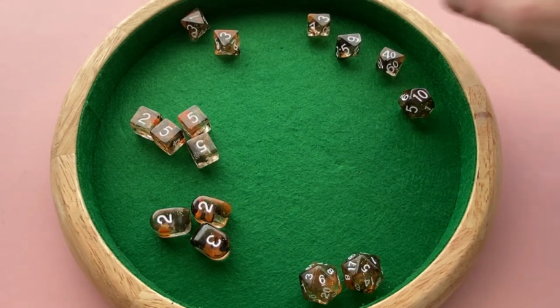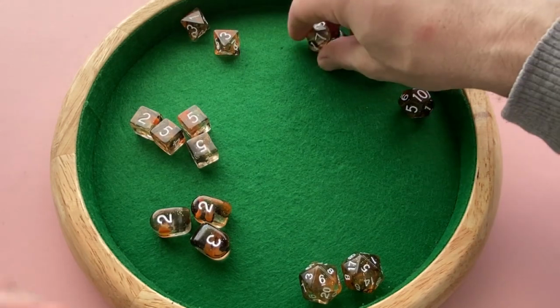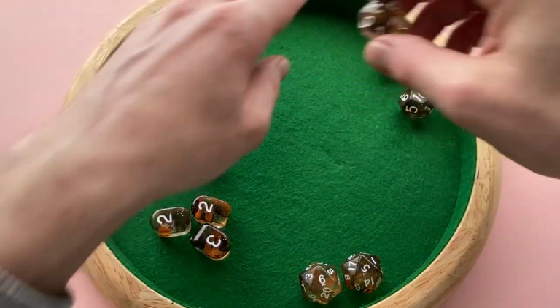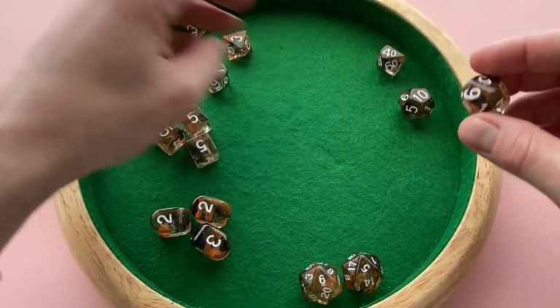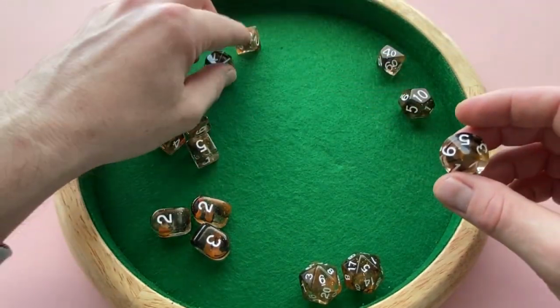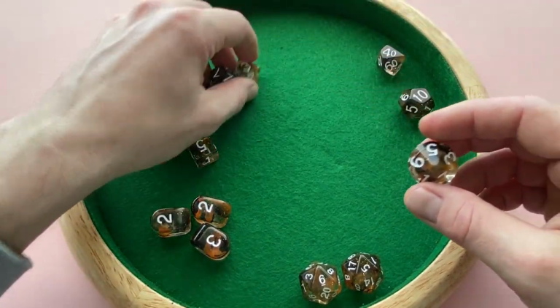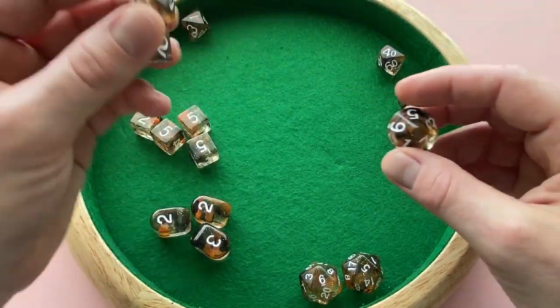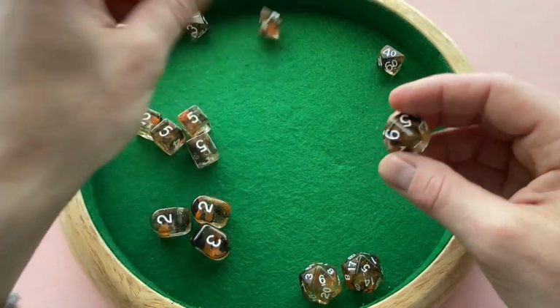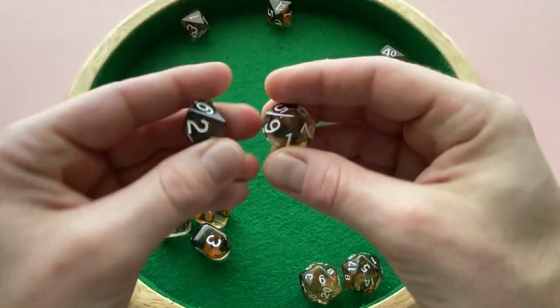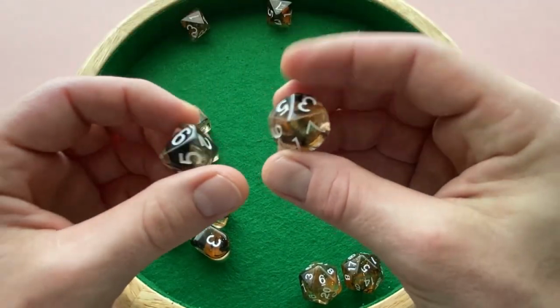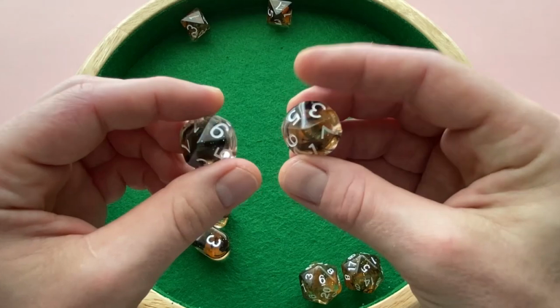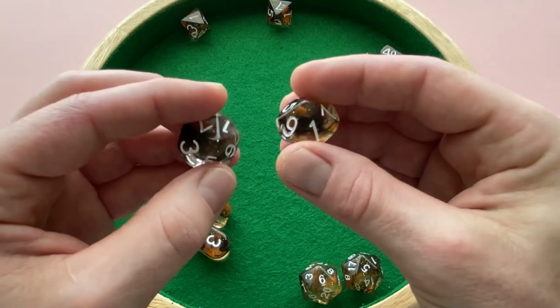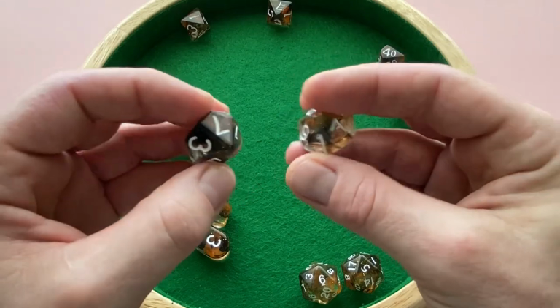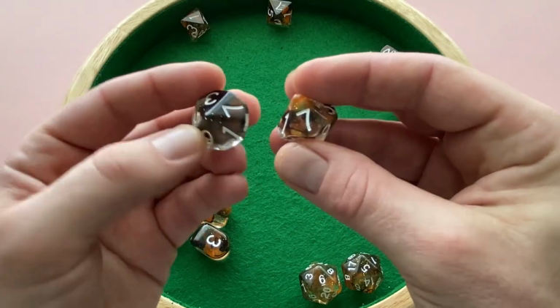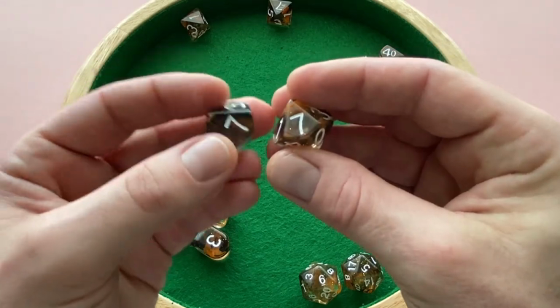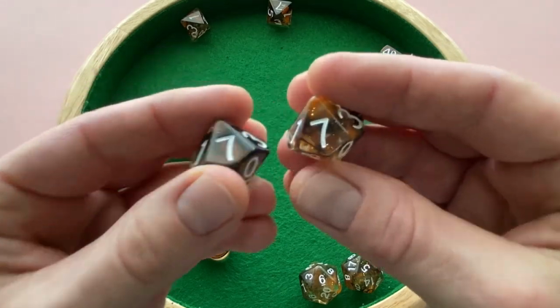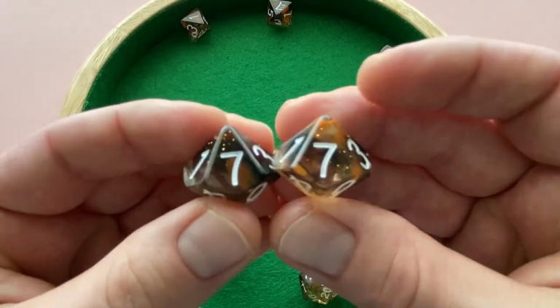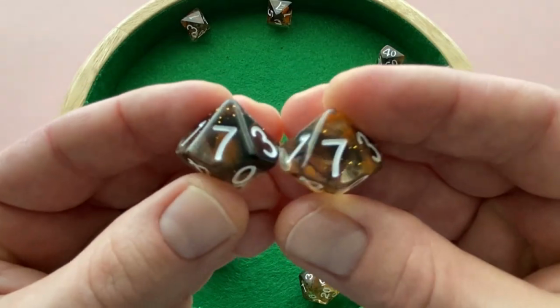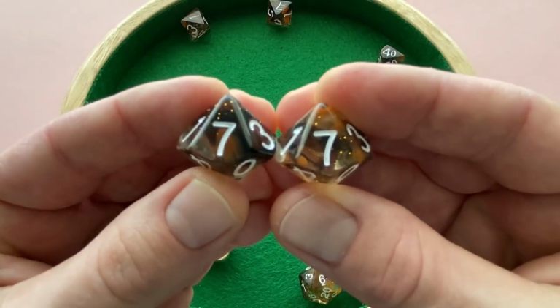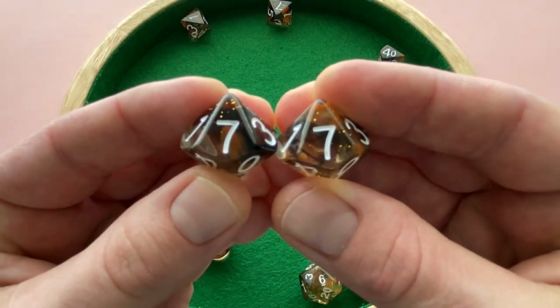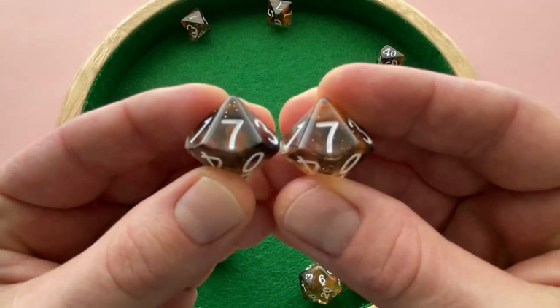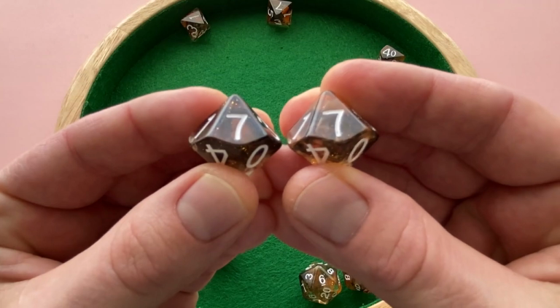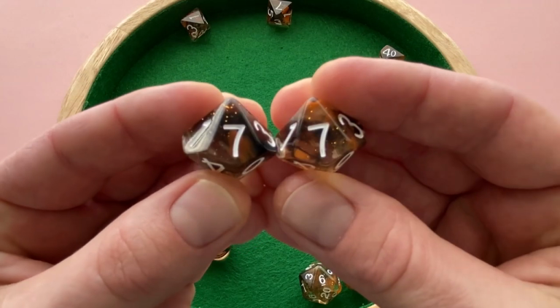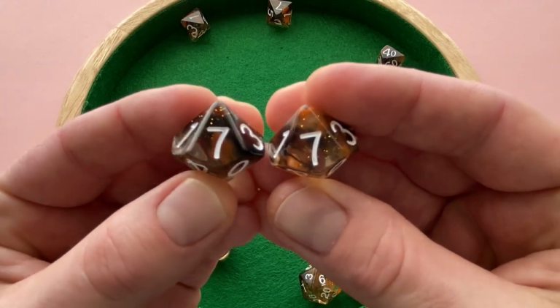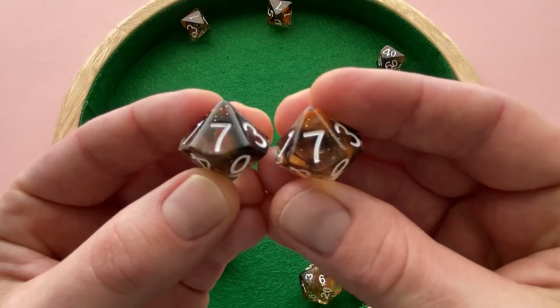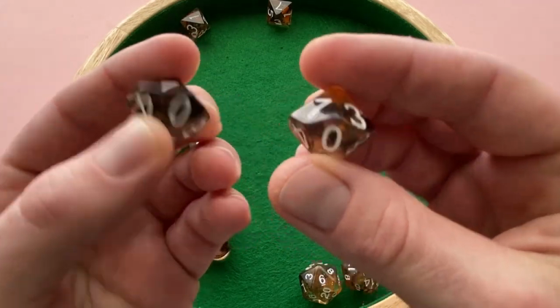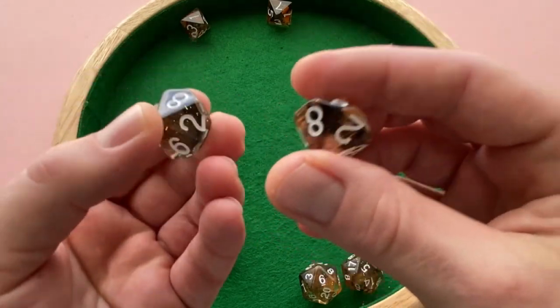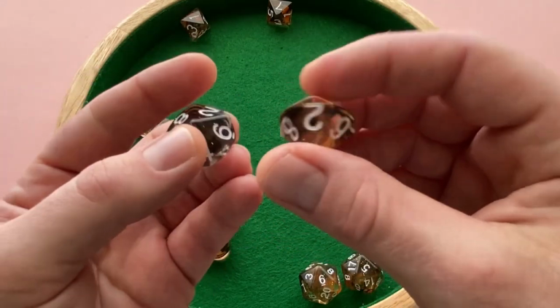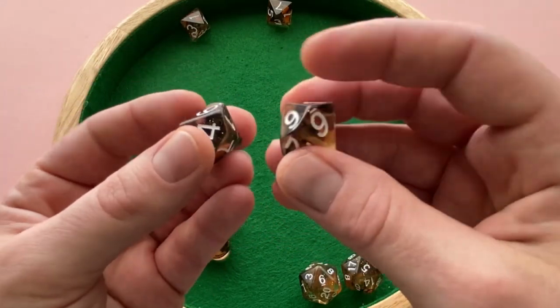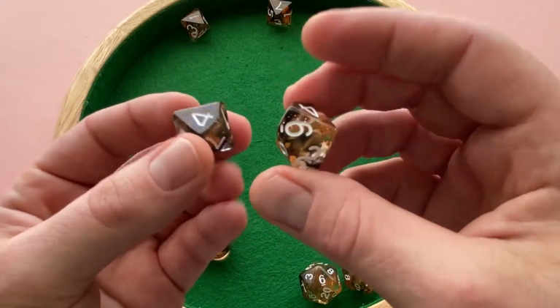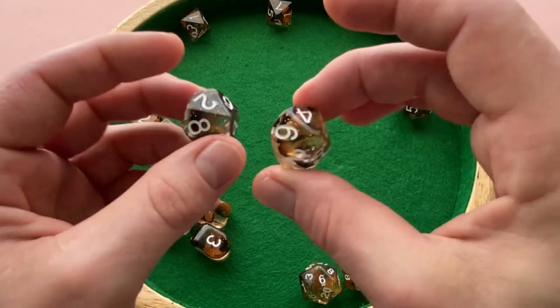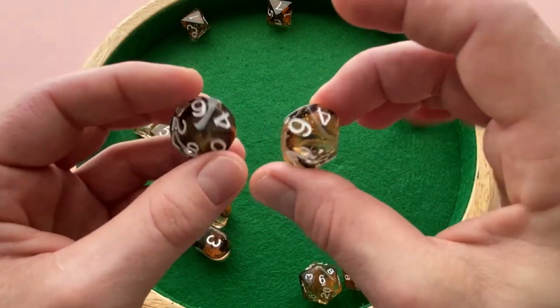You've got the D10s. Again, nice and easy to see. Although on my set, I noticed both the sevens have a little bit of an inking problem. It's very barely noticeable, so not a huge deal.